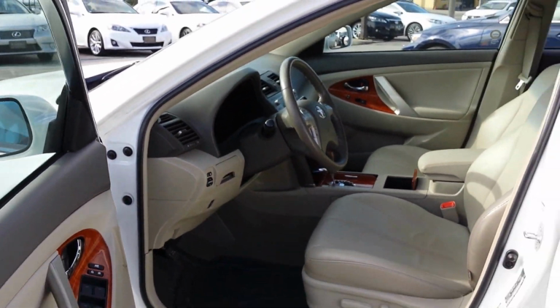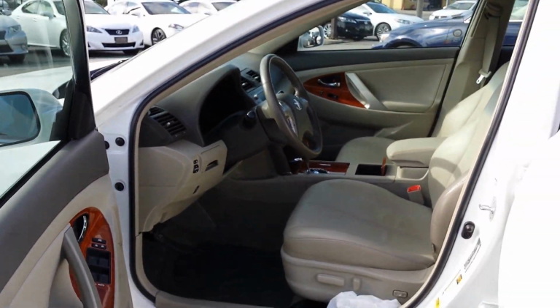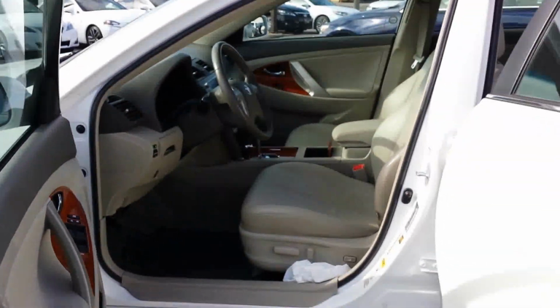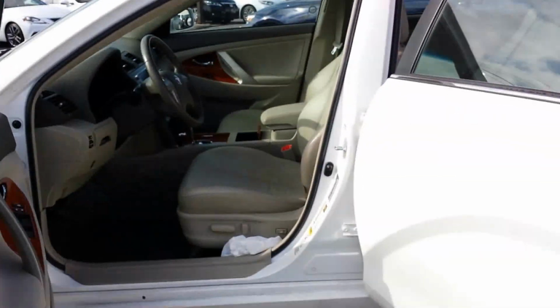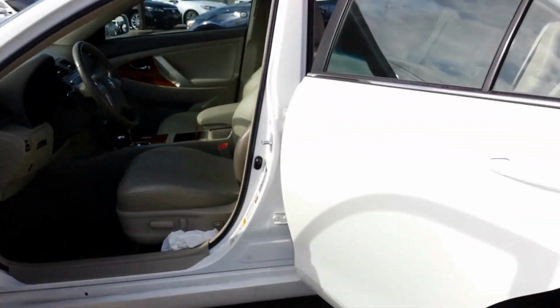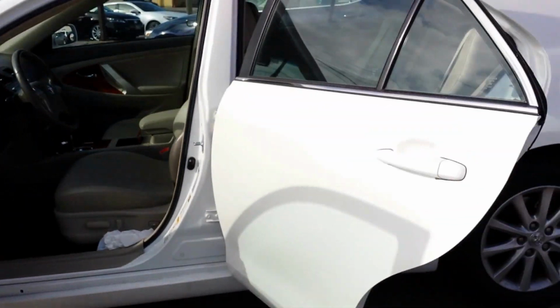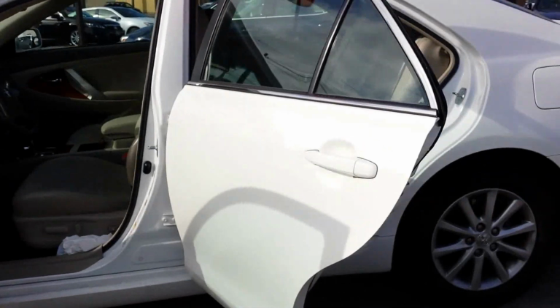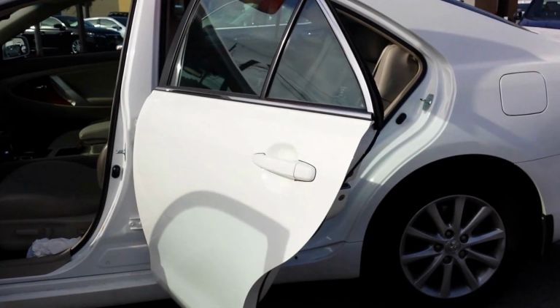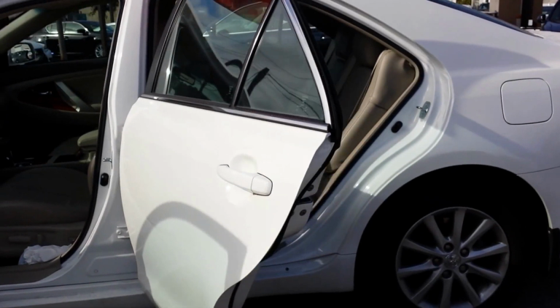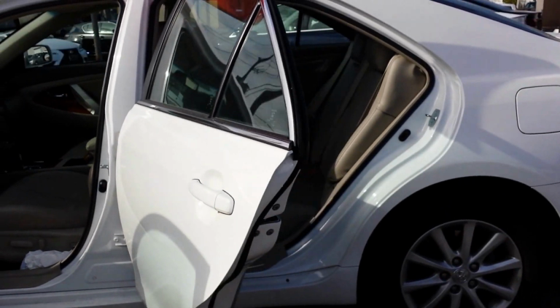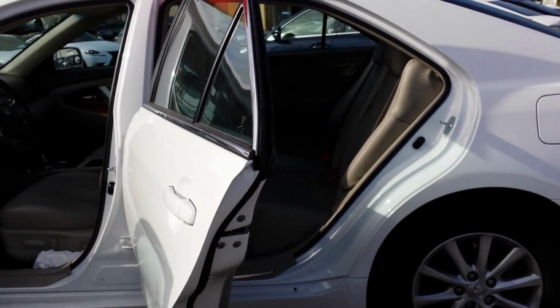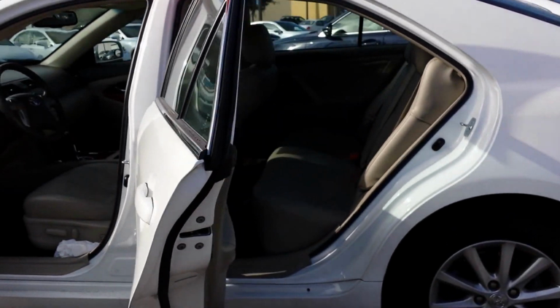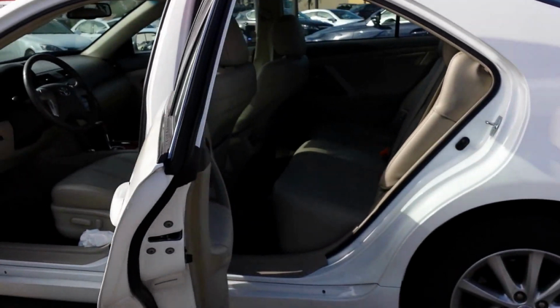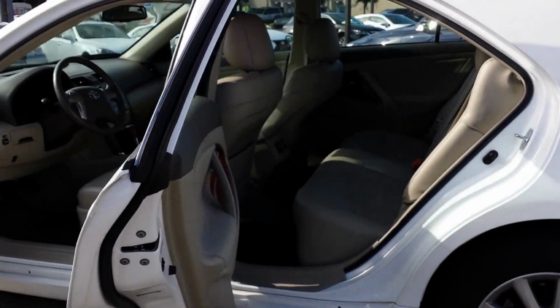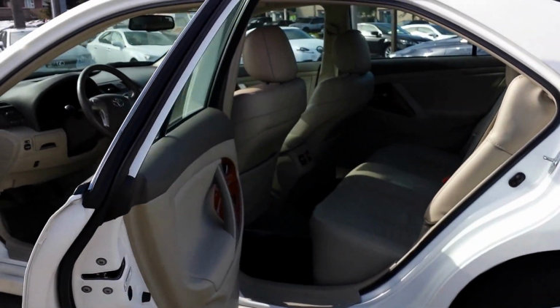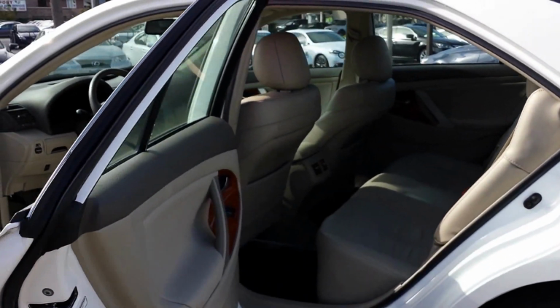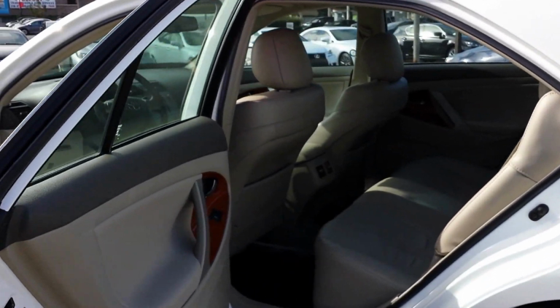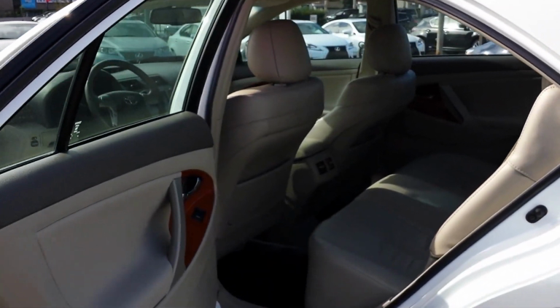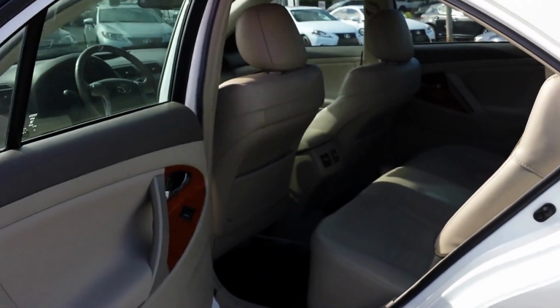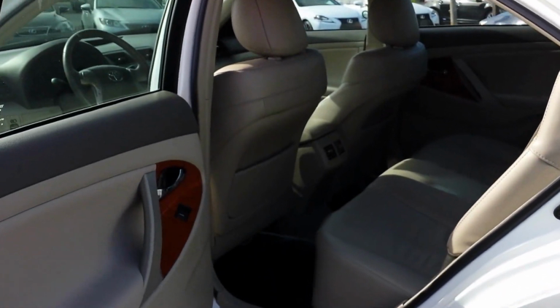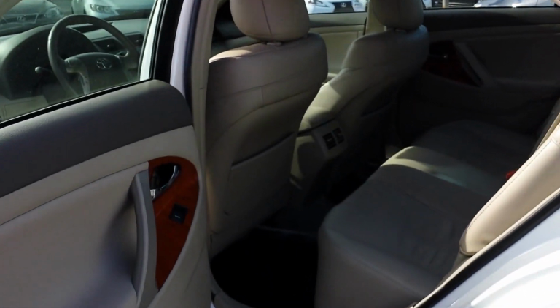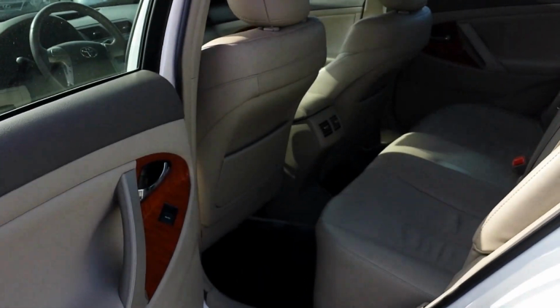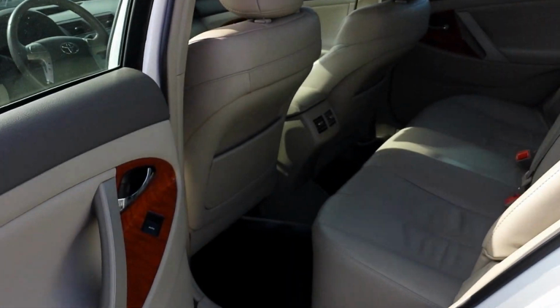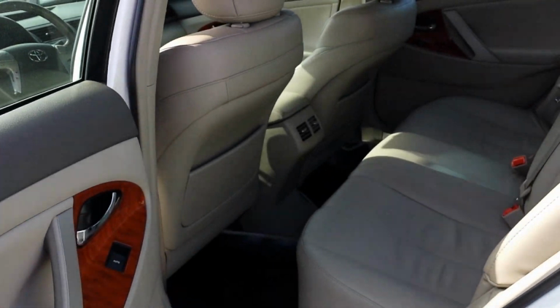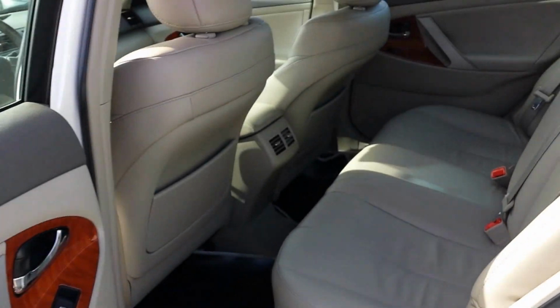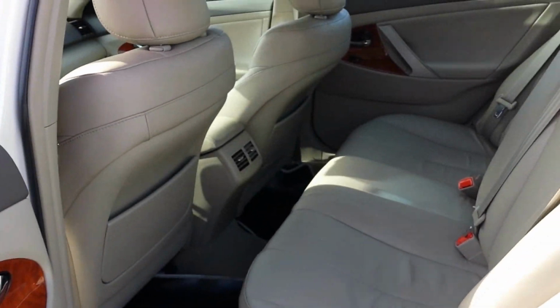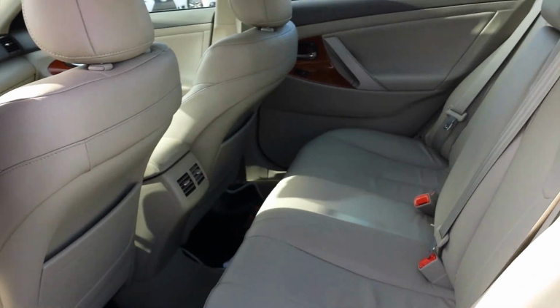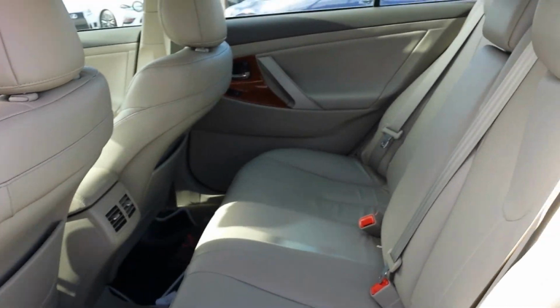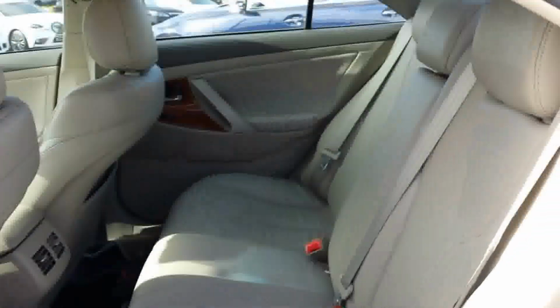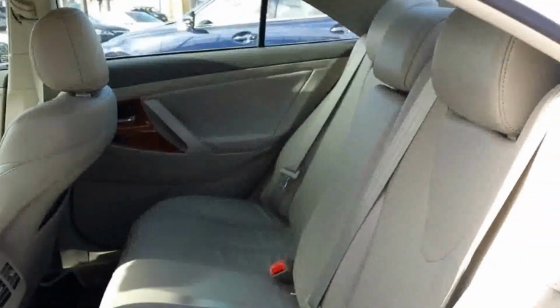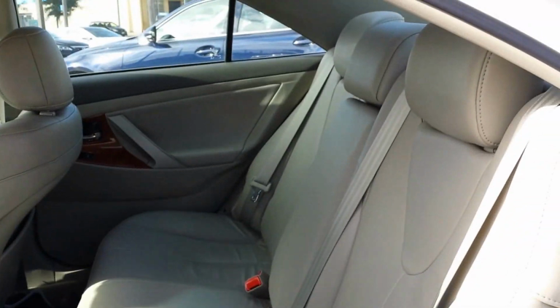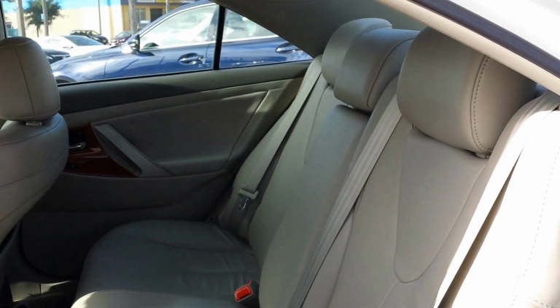I'm going to come around into the back seat. Lots of leg room for your passengers.